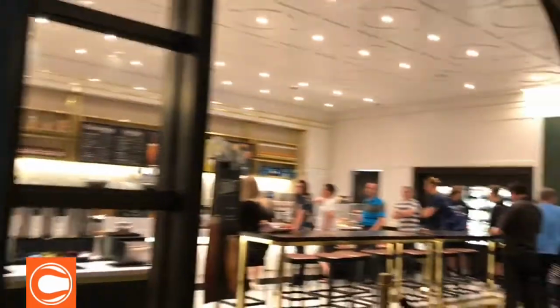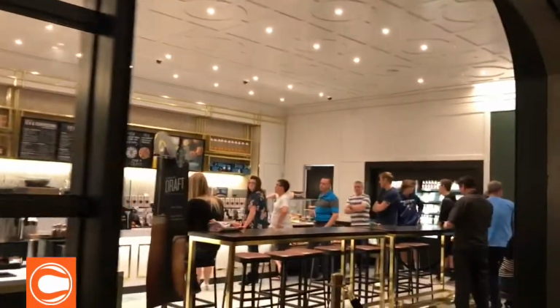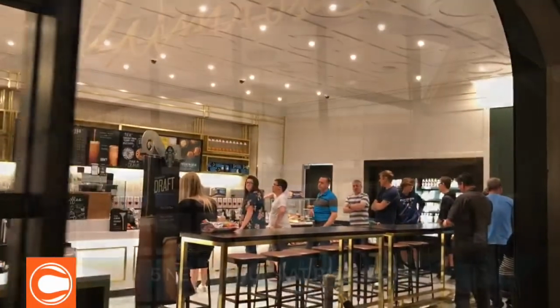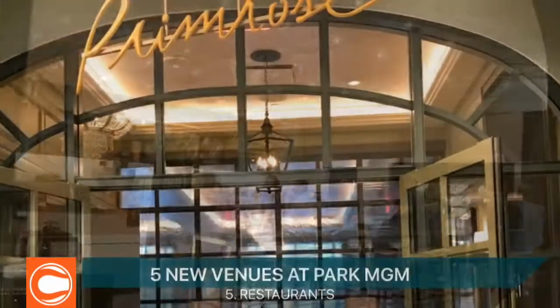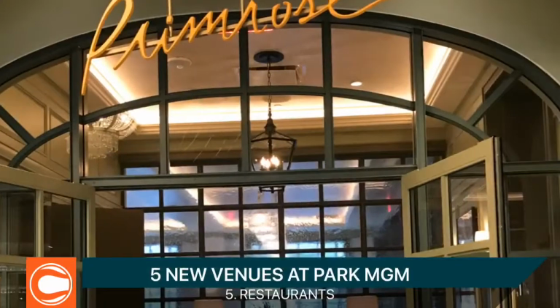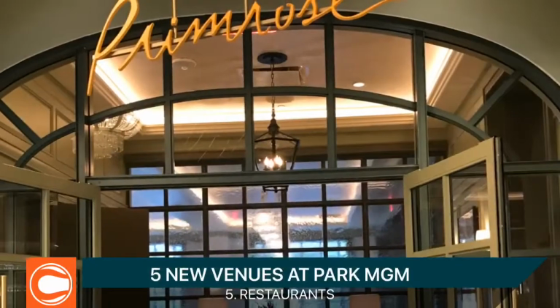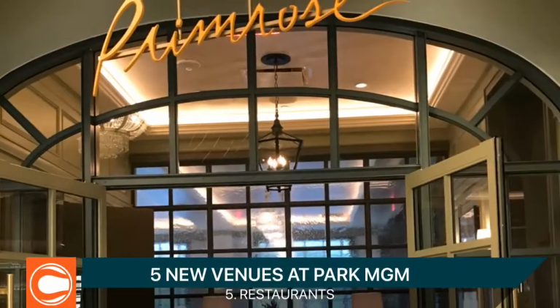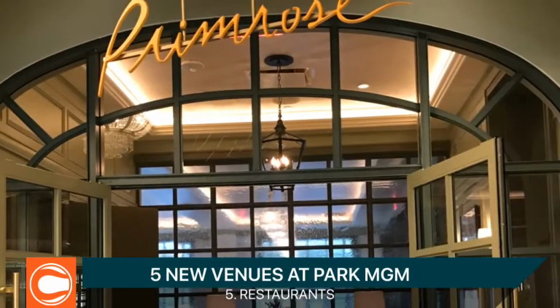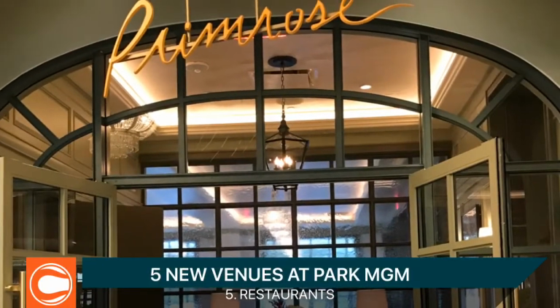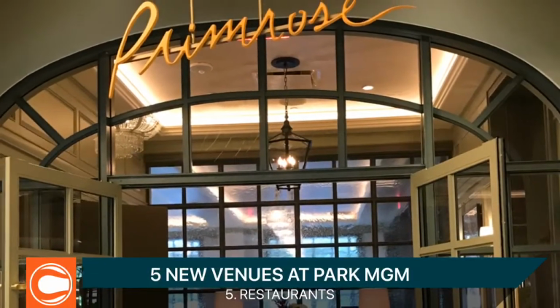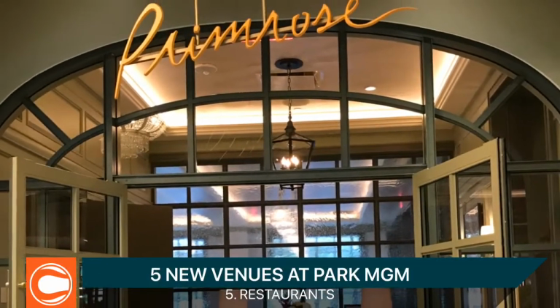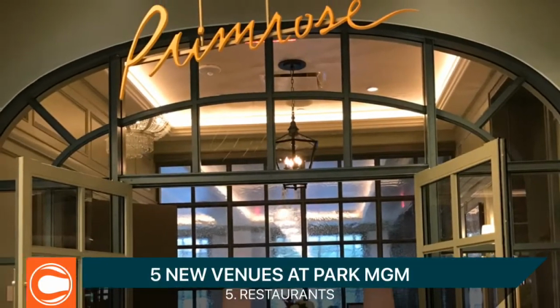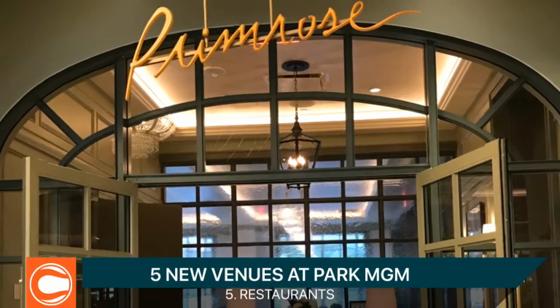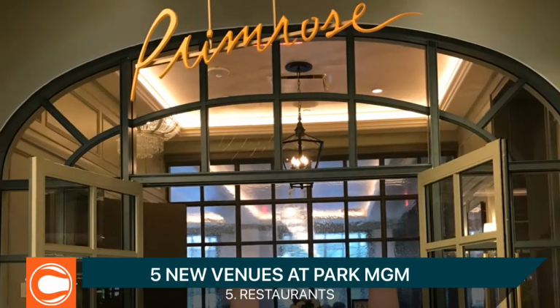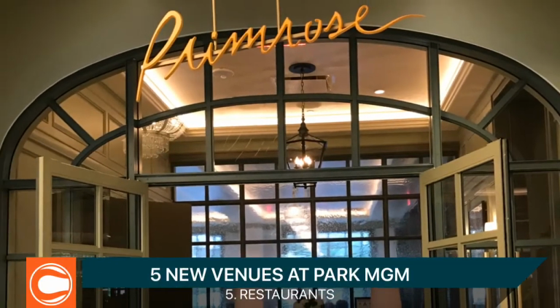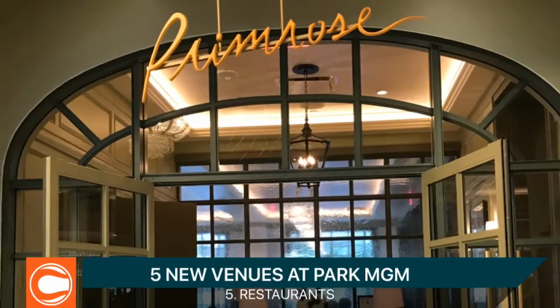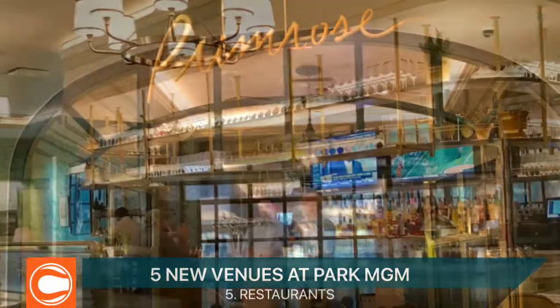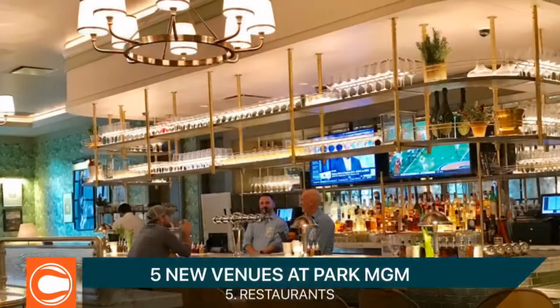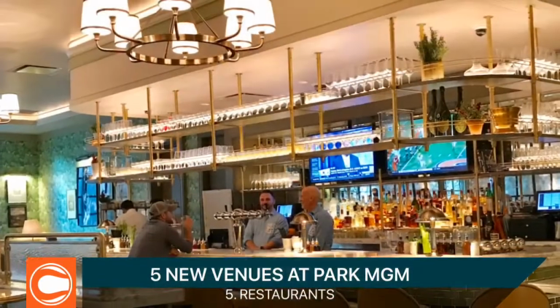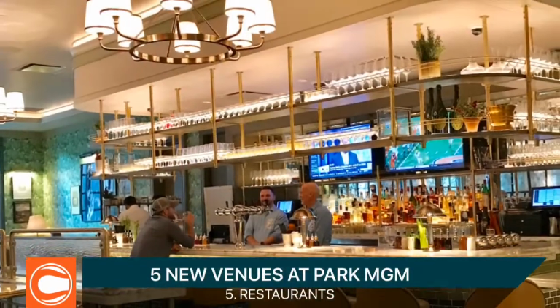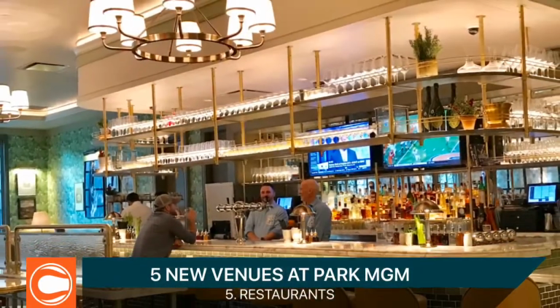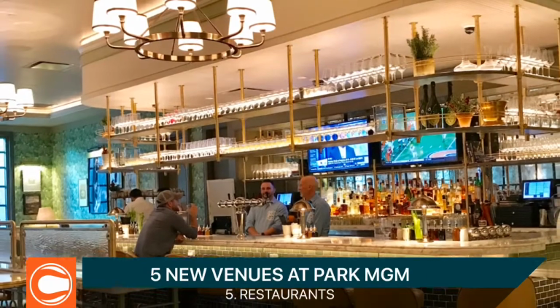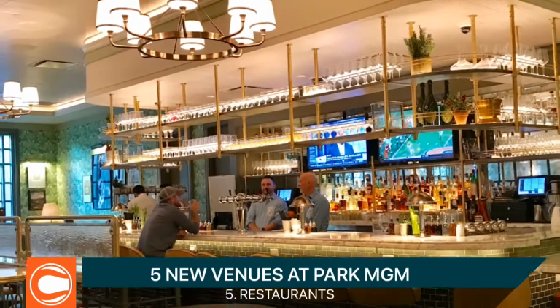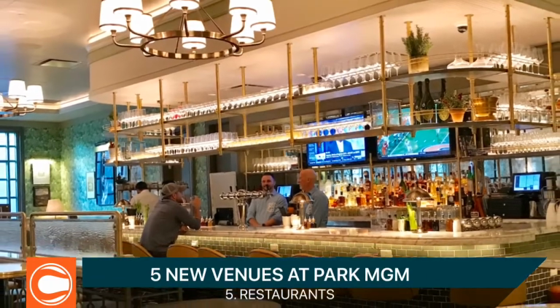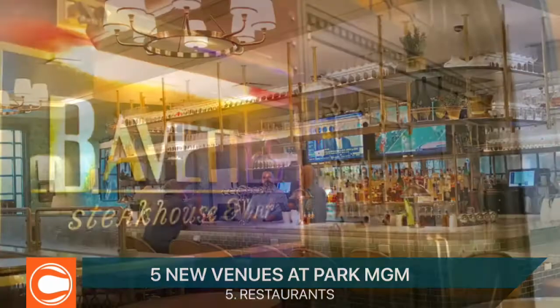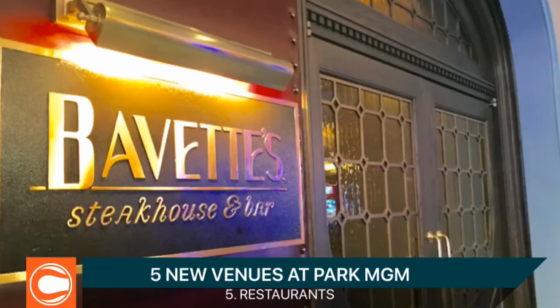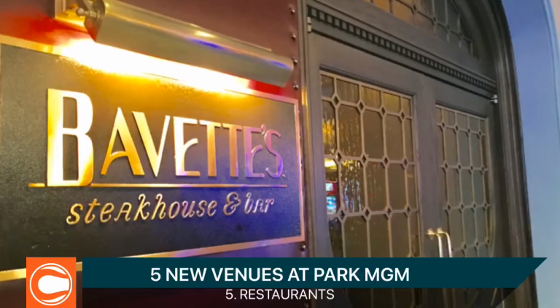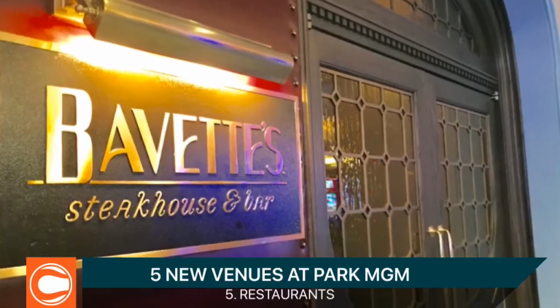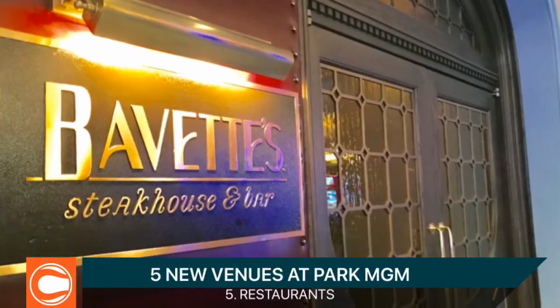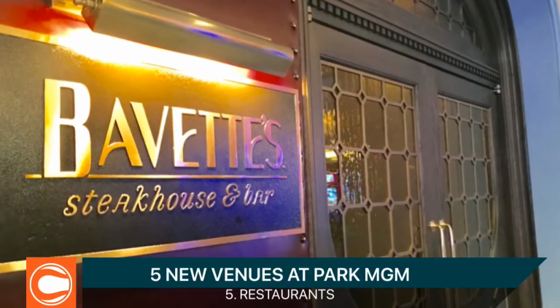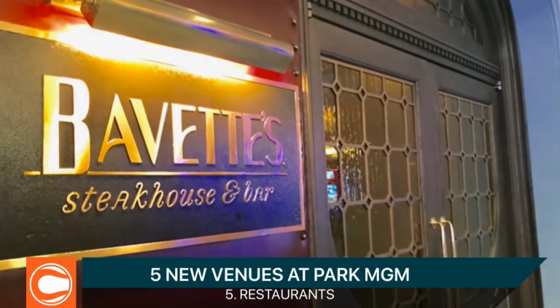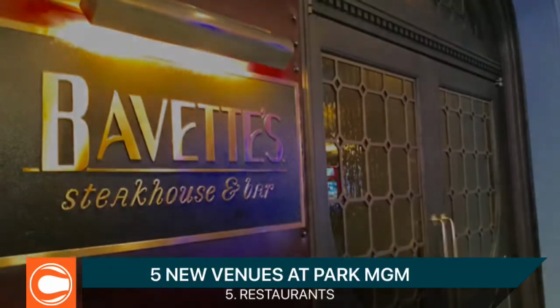There are also a handful of new restaurants opening. Primrose has a beautiful bar, and Bavette Steakhouse is one of the best in Las Vegas right now.